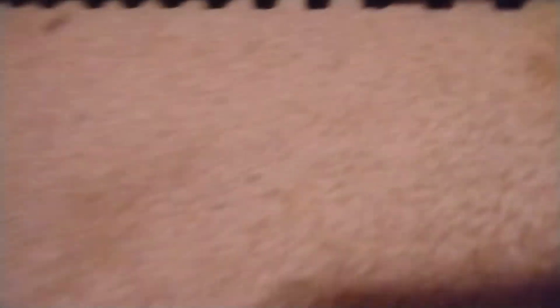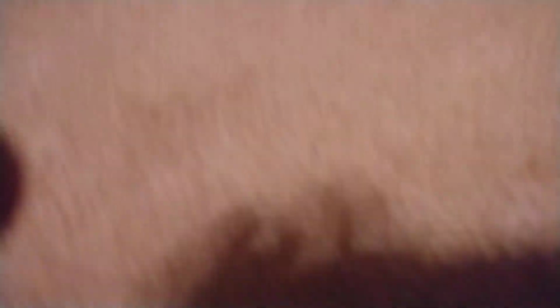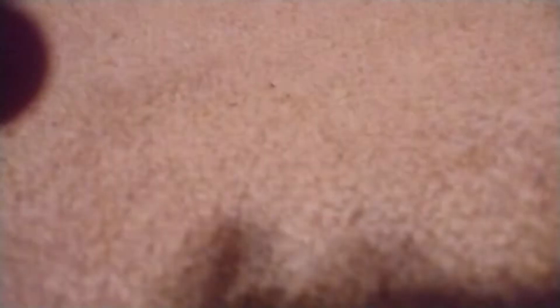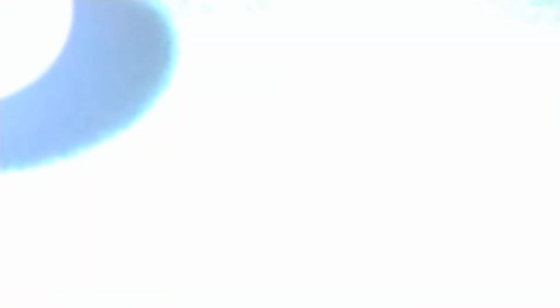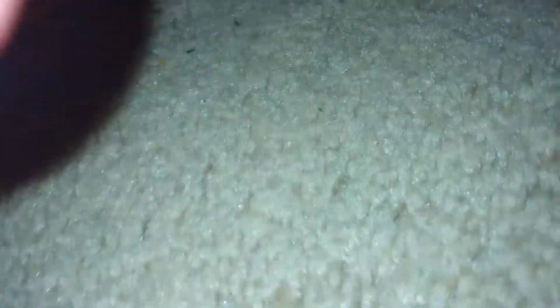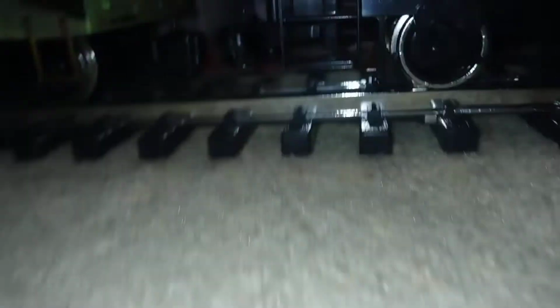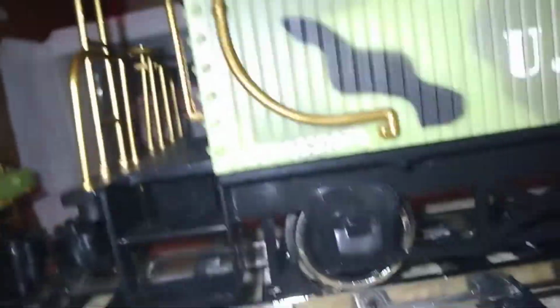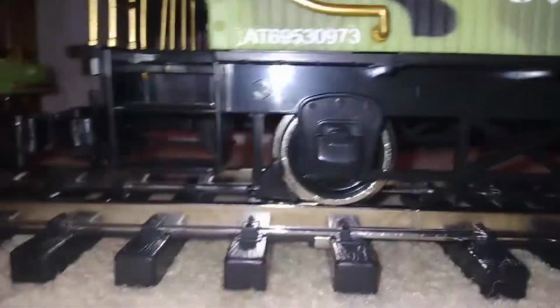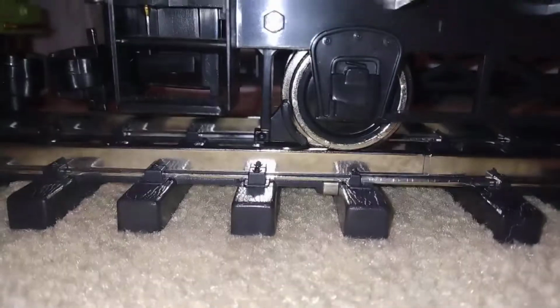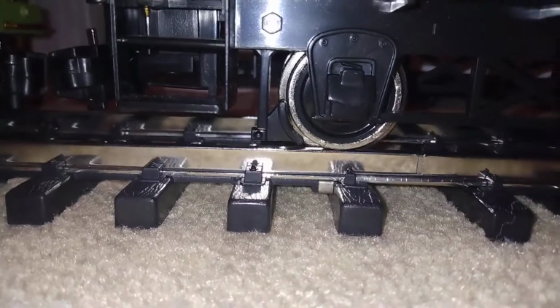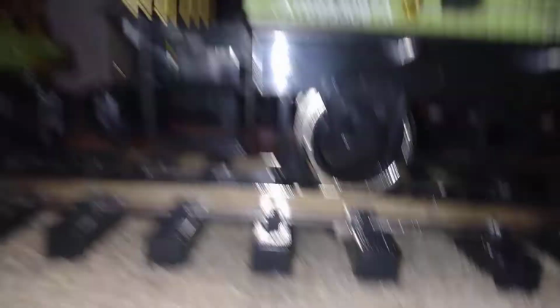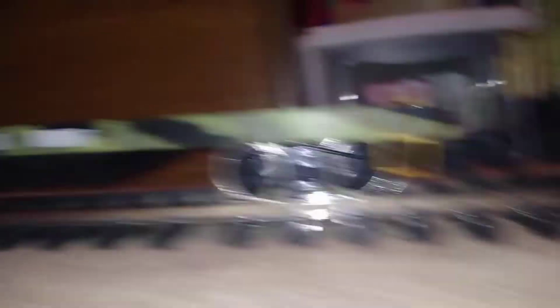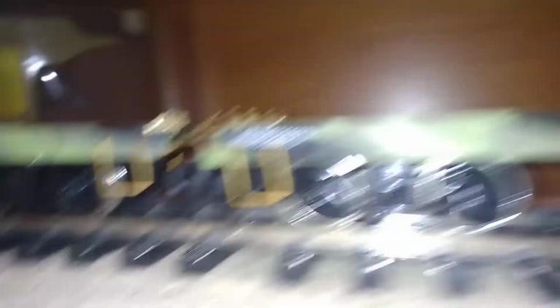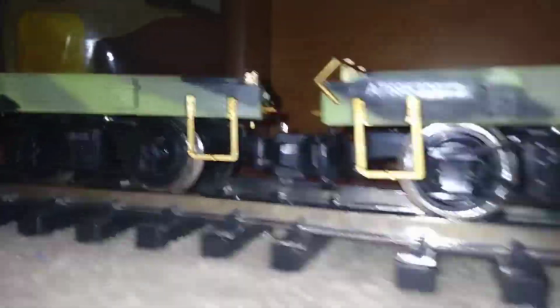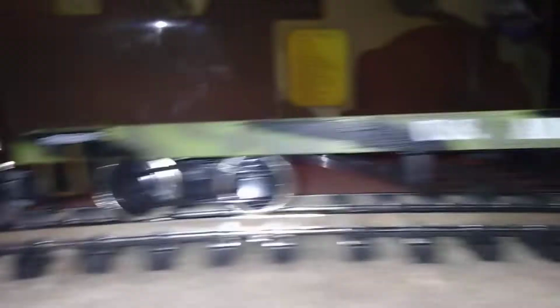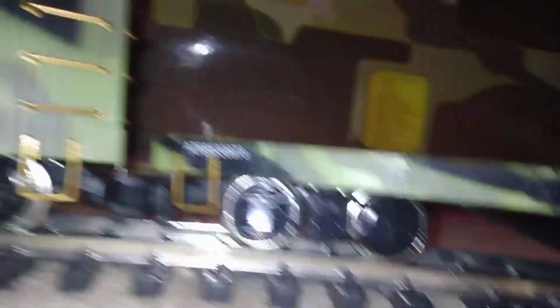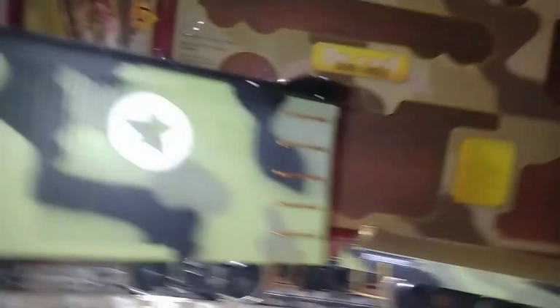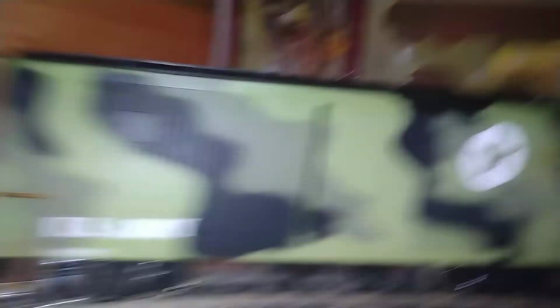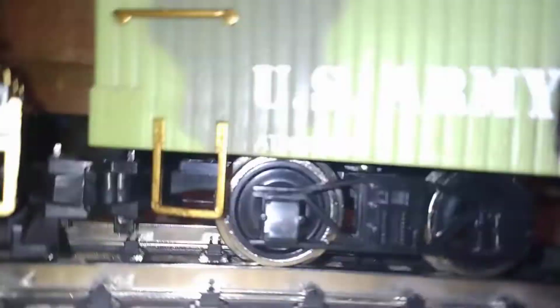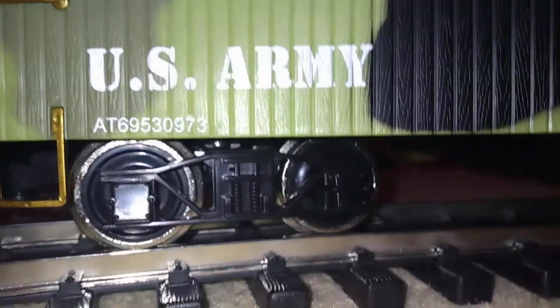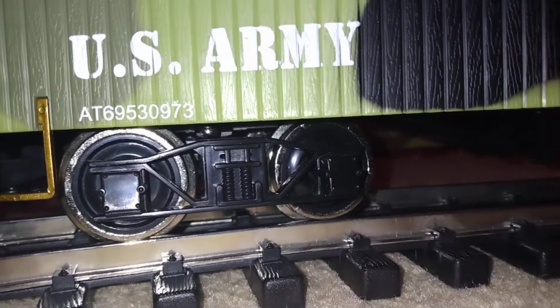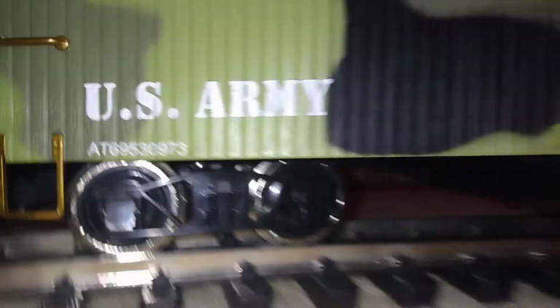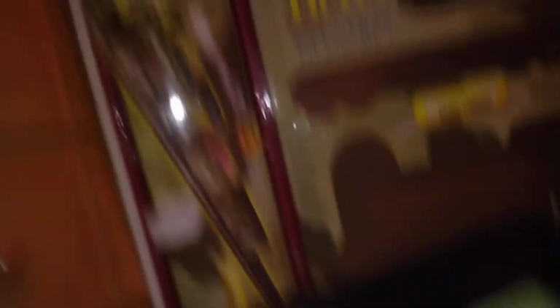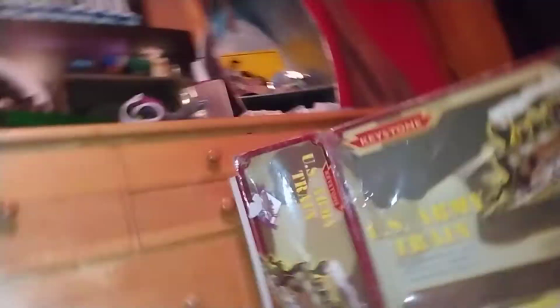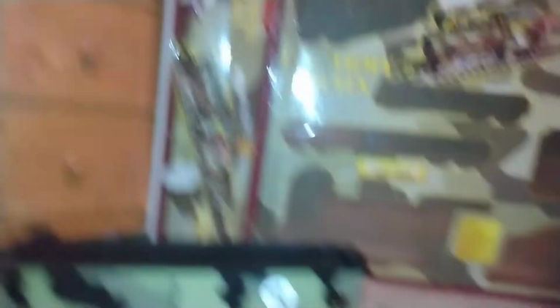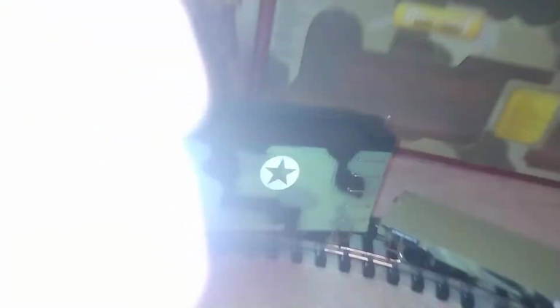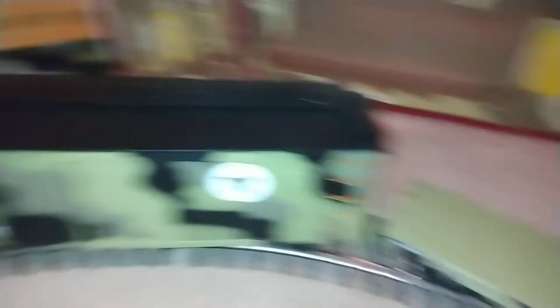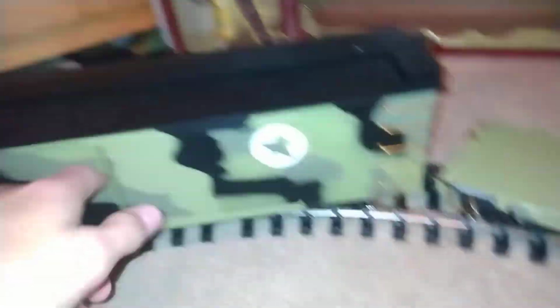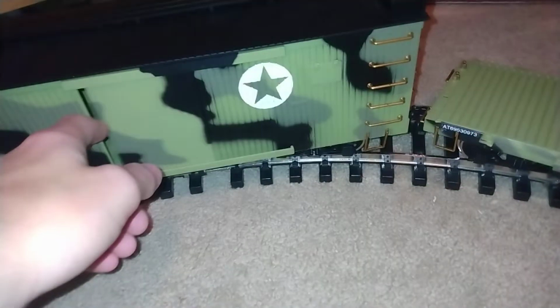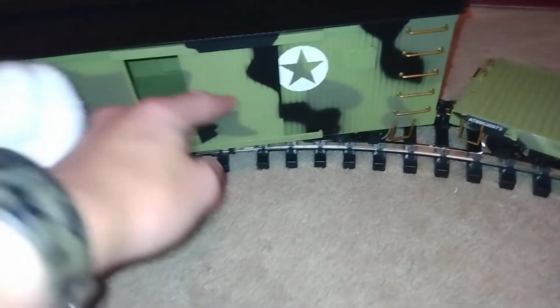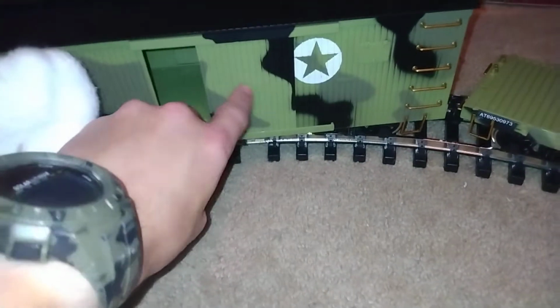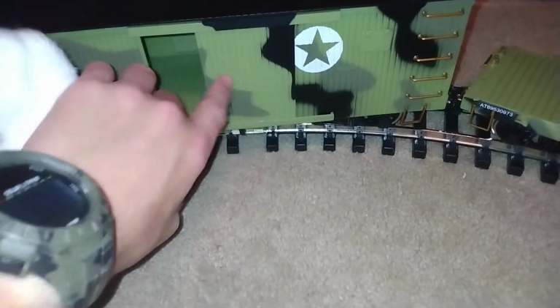There's a serial number on the caboose and the cars. The boxcar has both doors on each side that open.